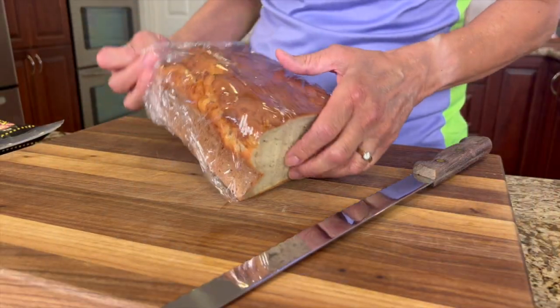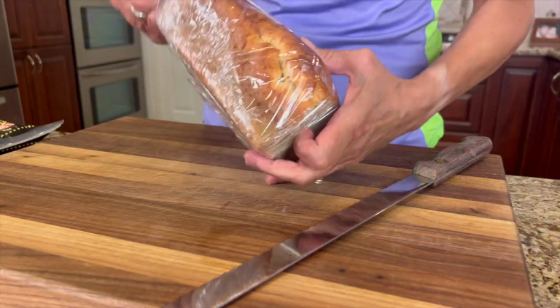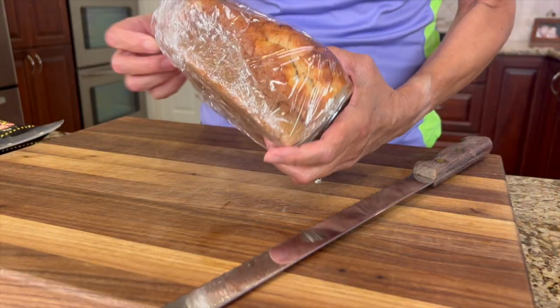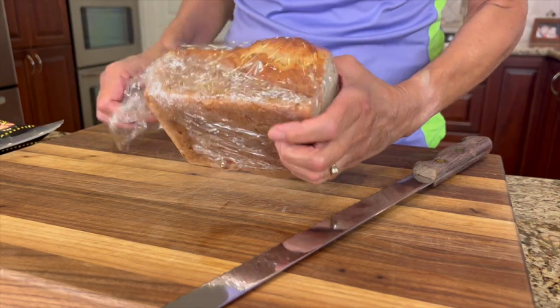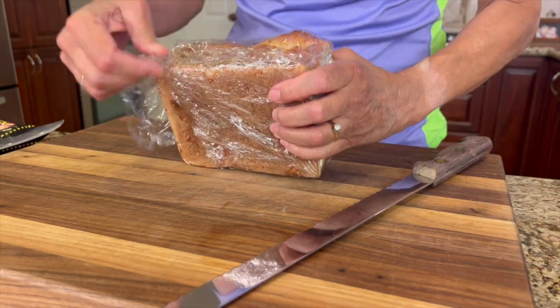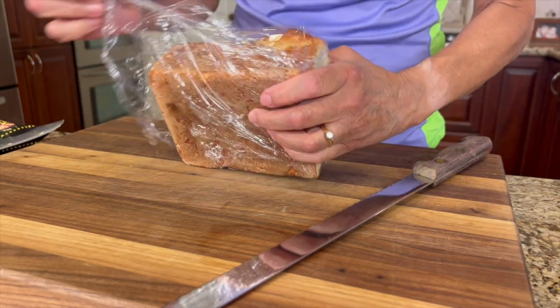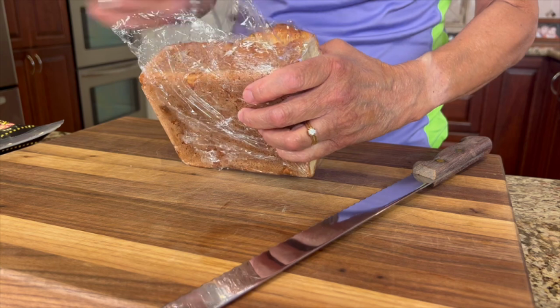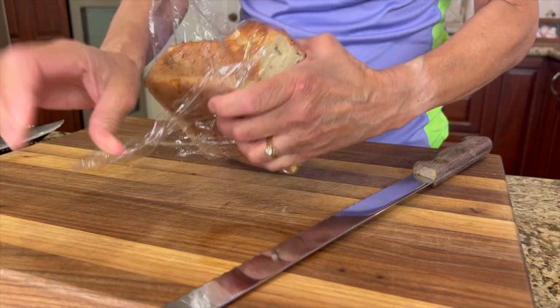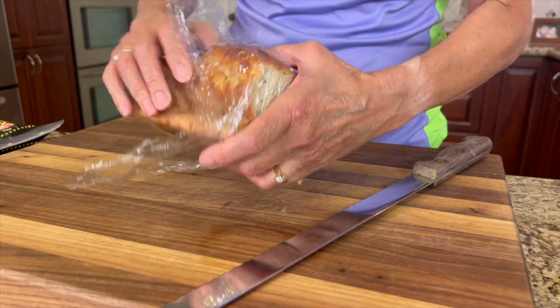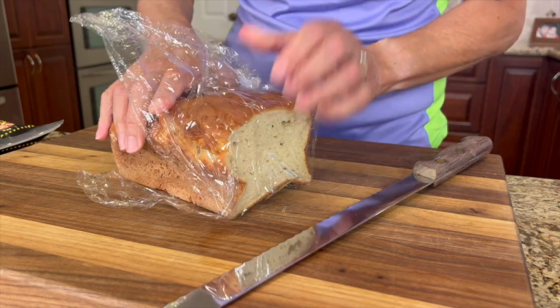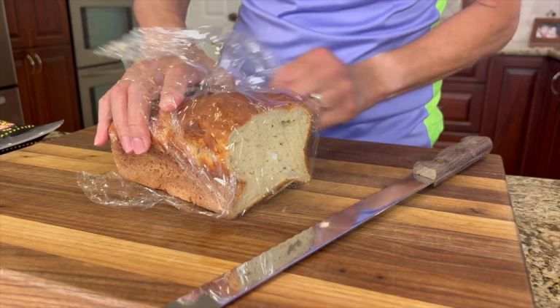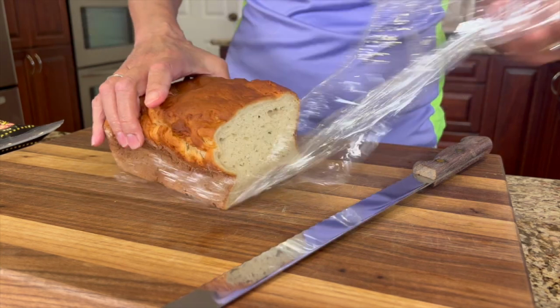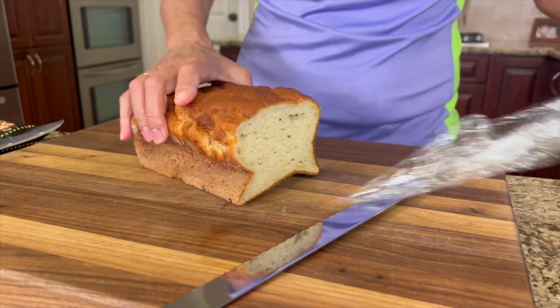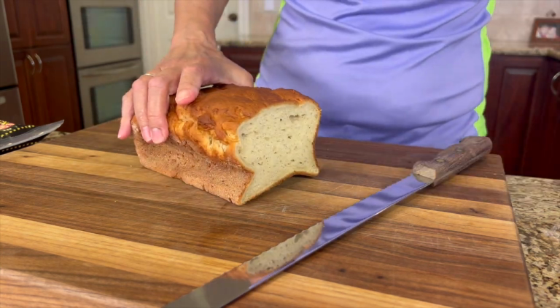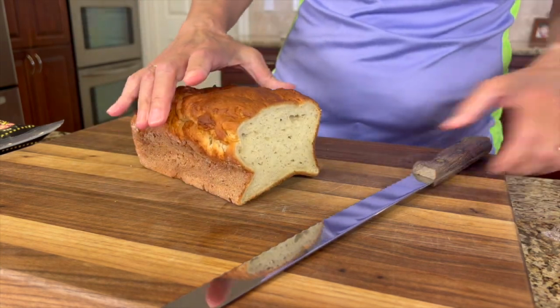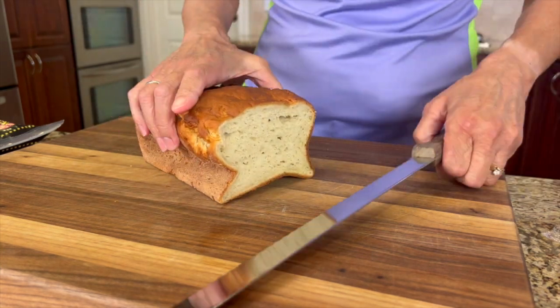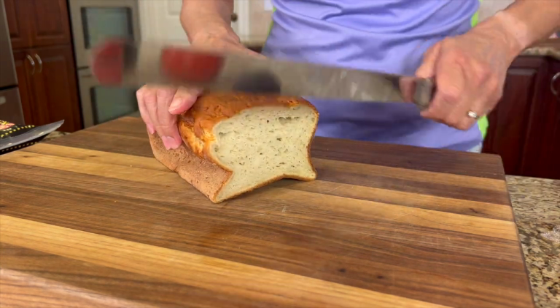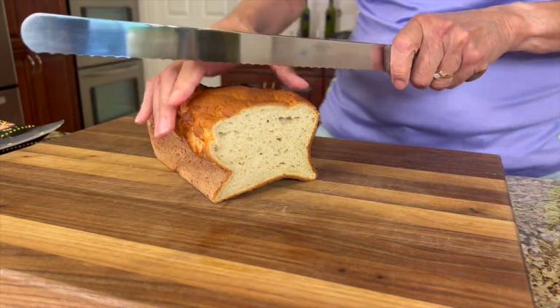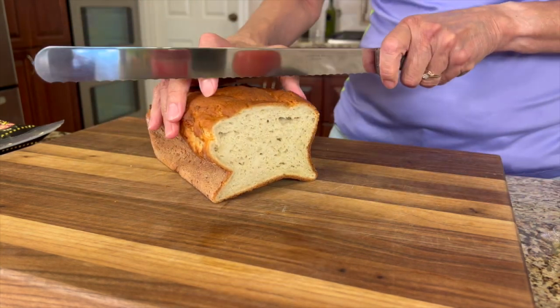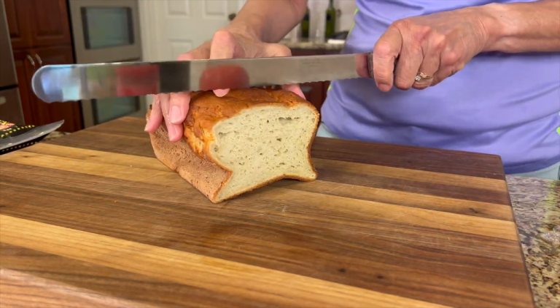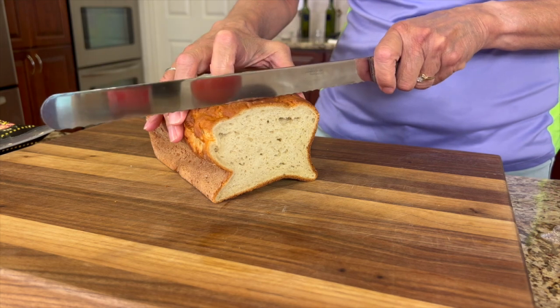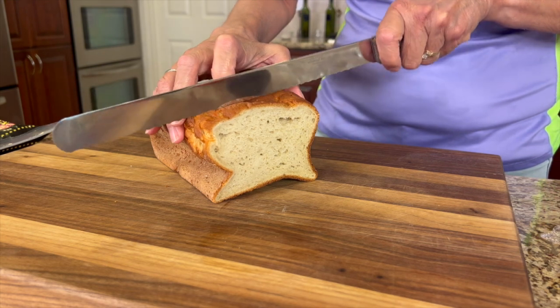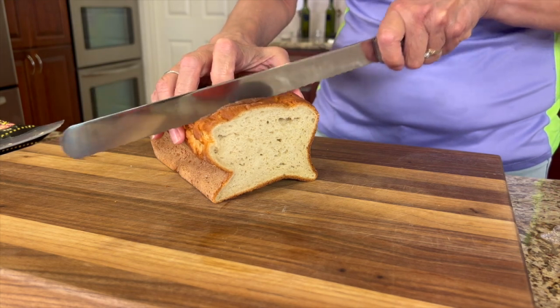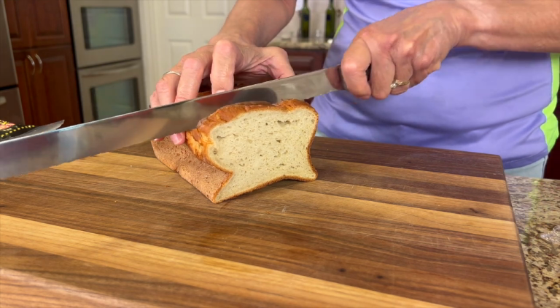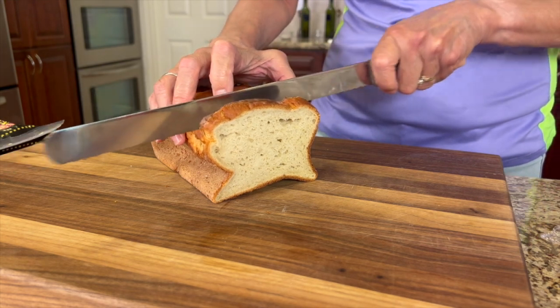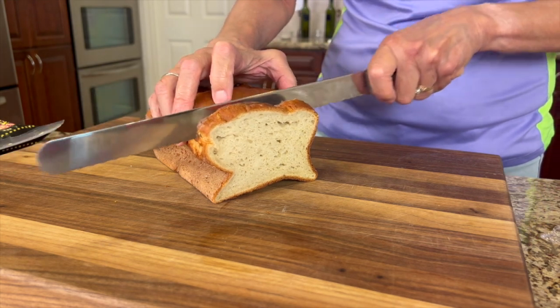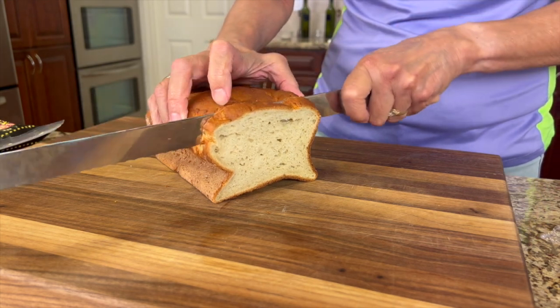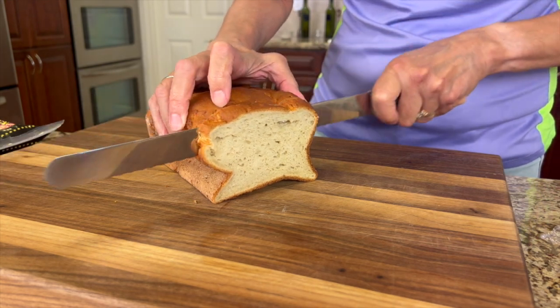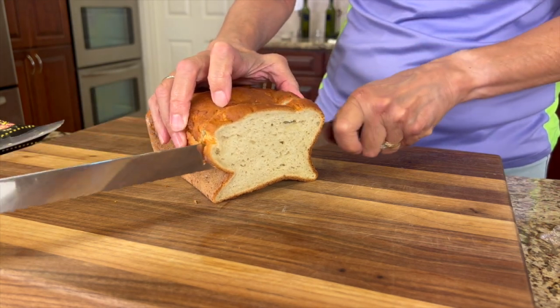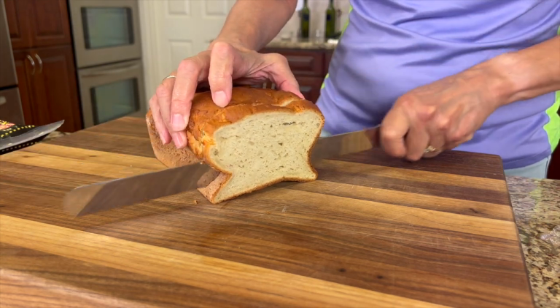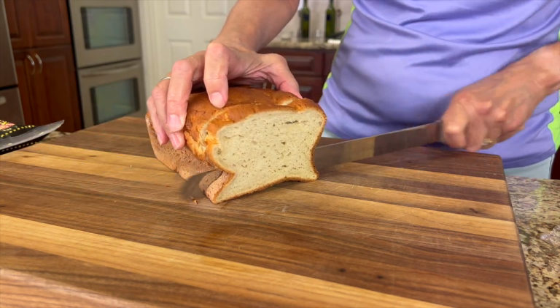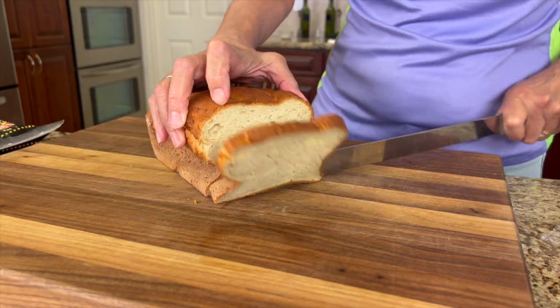I want to start off talking about the gluten-free bread that I'm using in this recipe. Now this is a video that I have that gives you all the details on how to make it — so check that out if you're interested. It's gluten-free and it is a great sandwich bread.